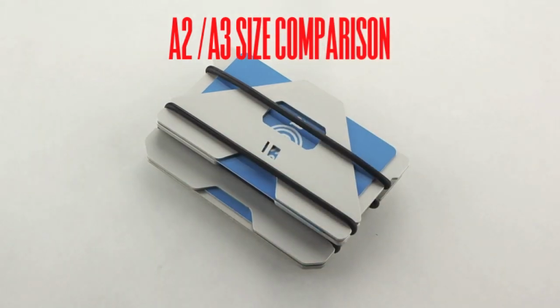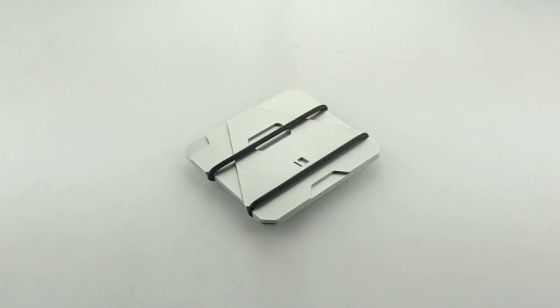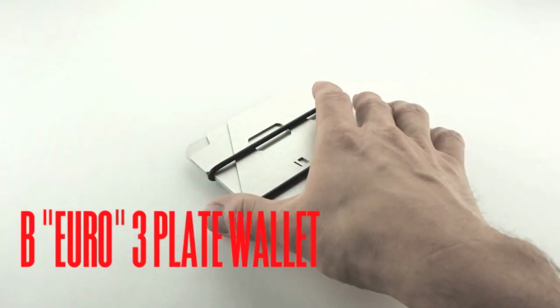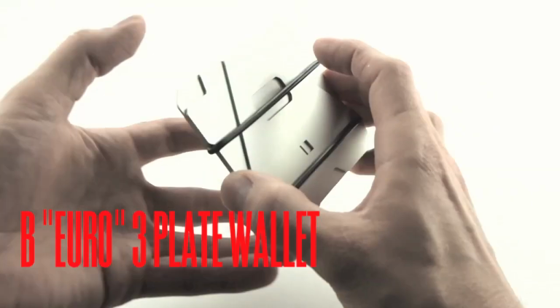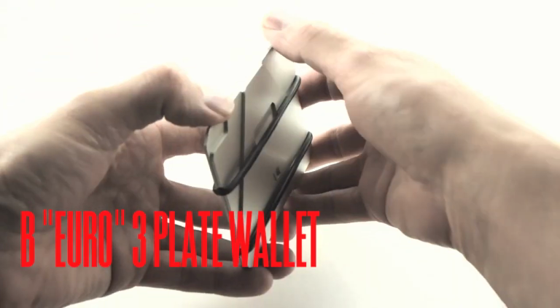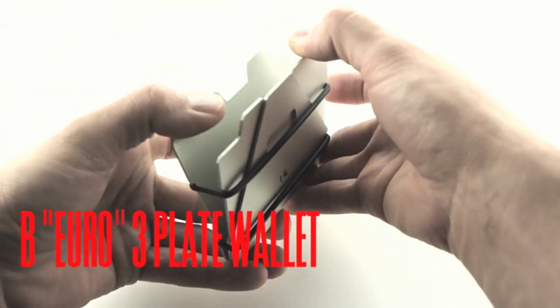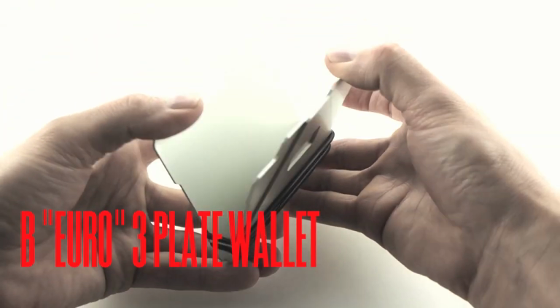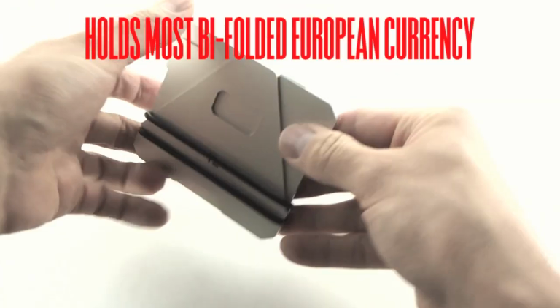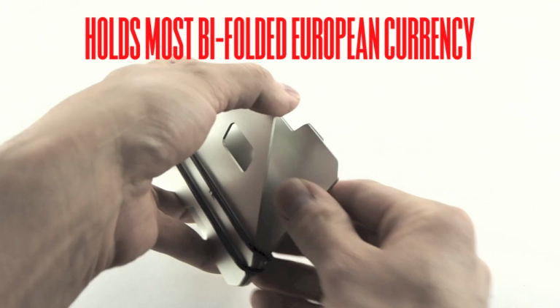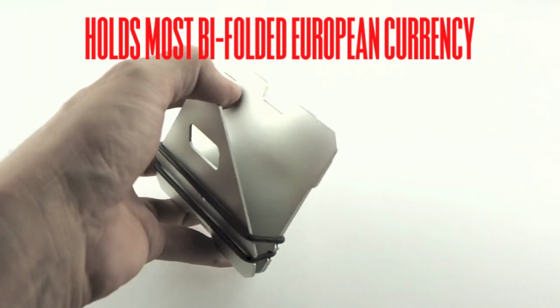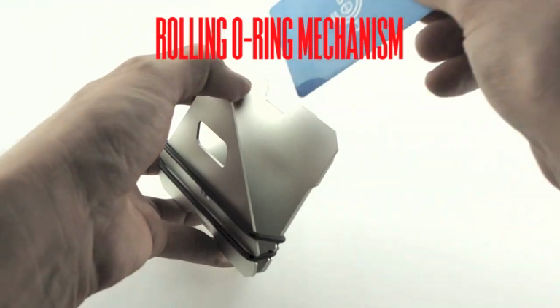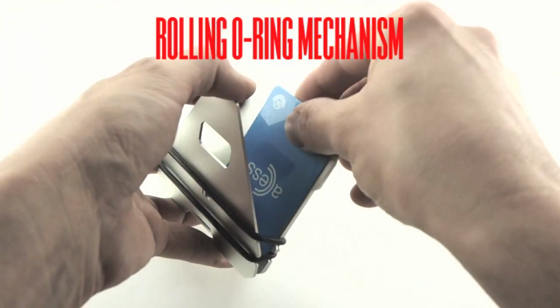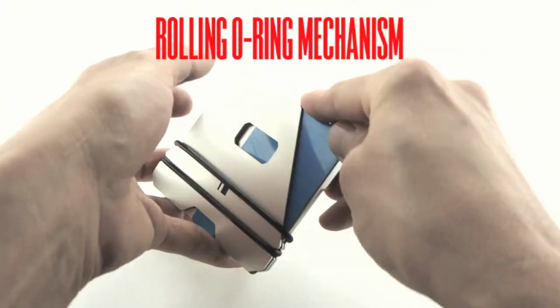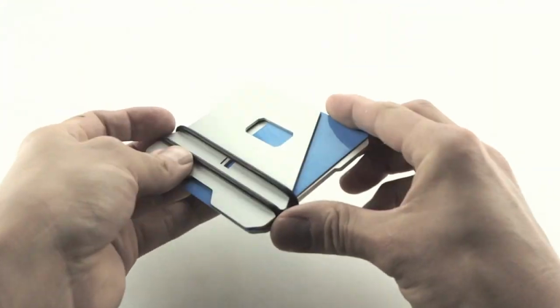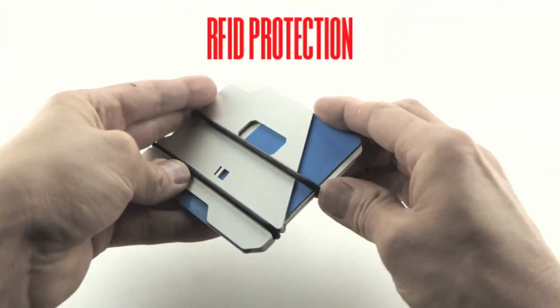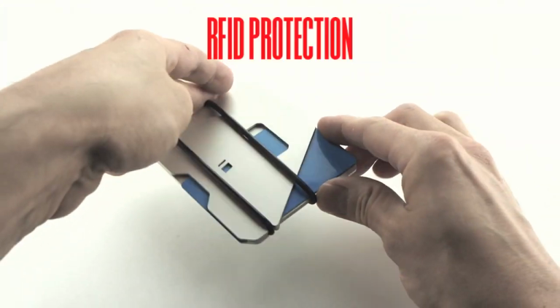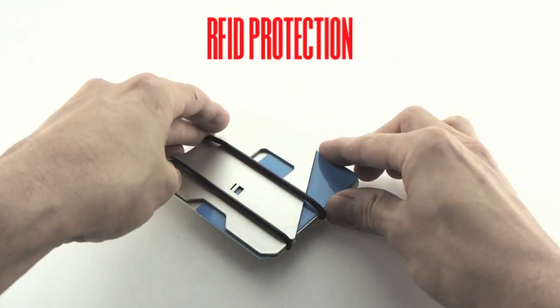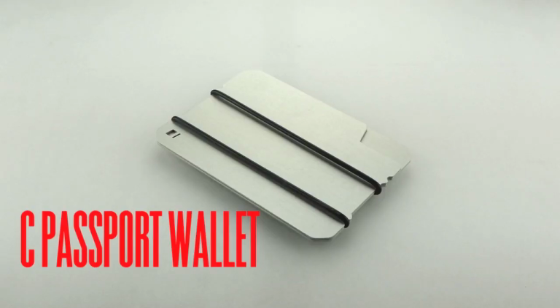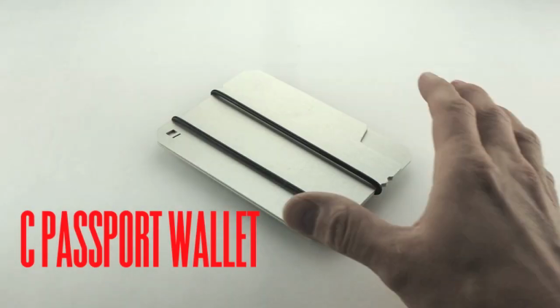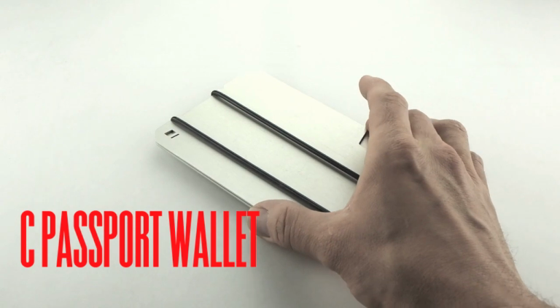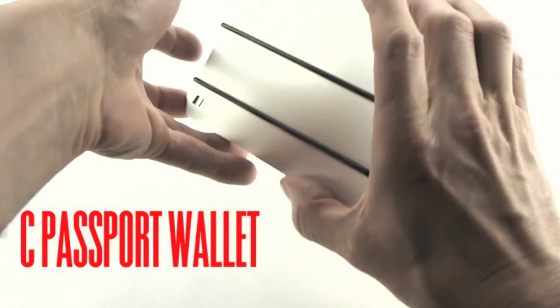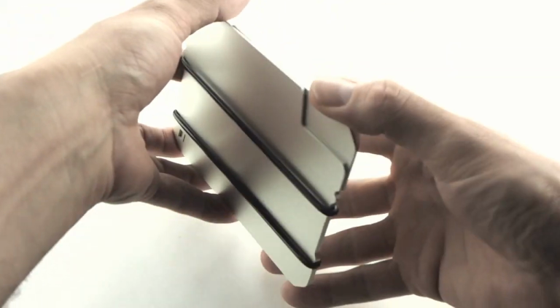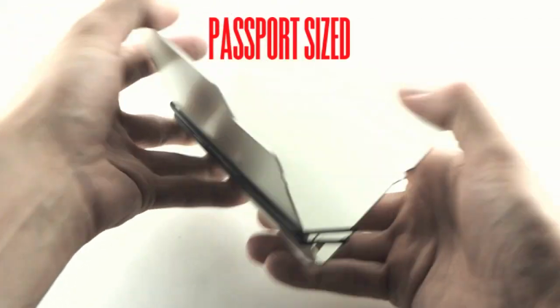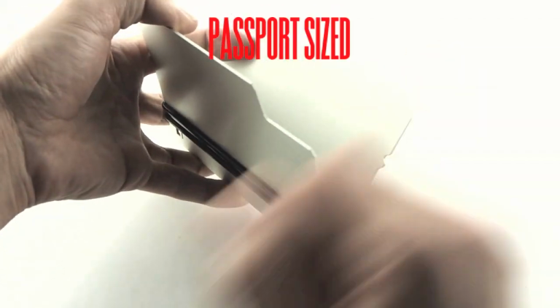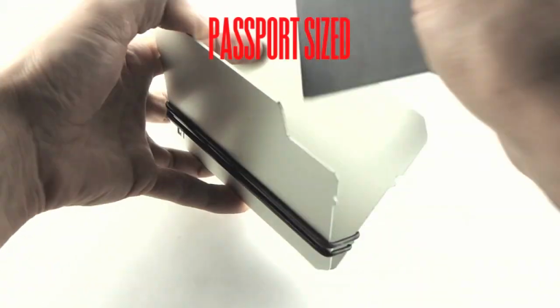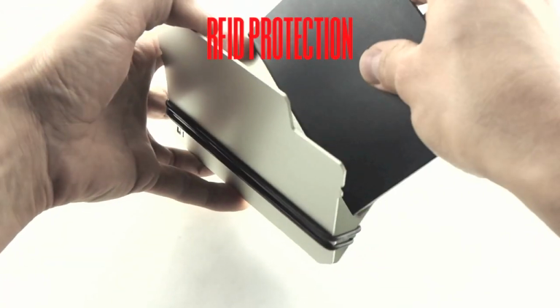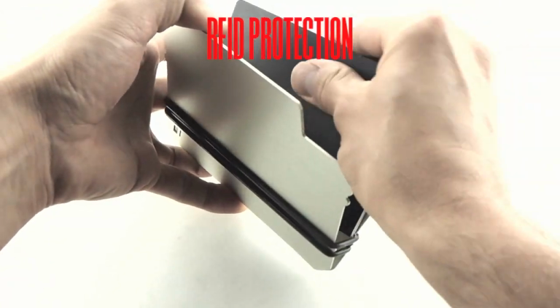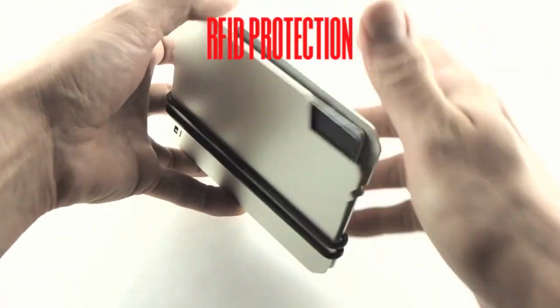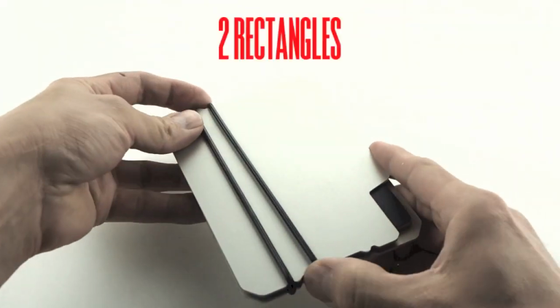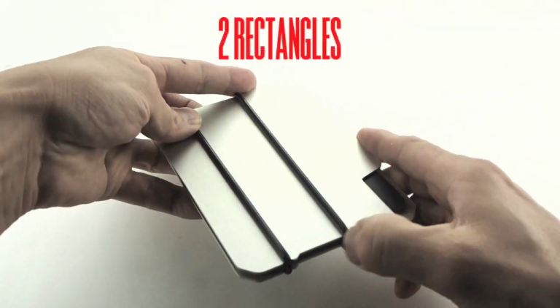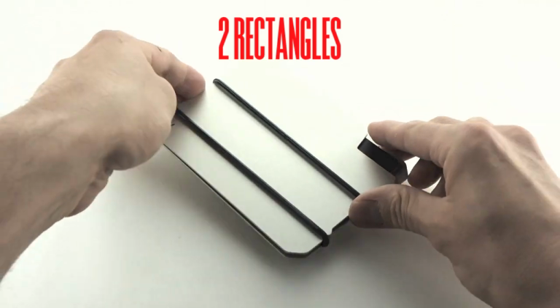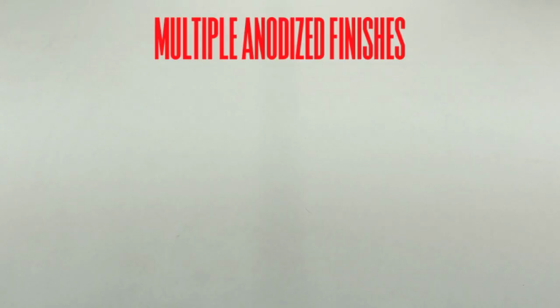For the larger bills used in some foreign countries, we also offer the B wallet, which is identical in function to the E3, just slightly taller. Our largest wallet, the C, is sized for passports and works just like its smaller counterparts.